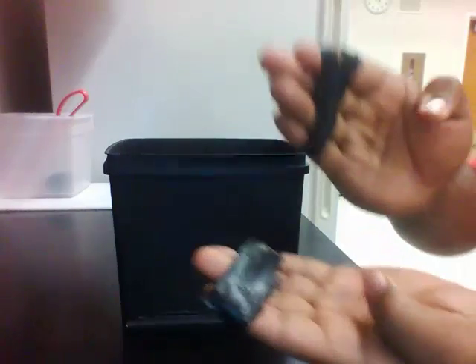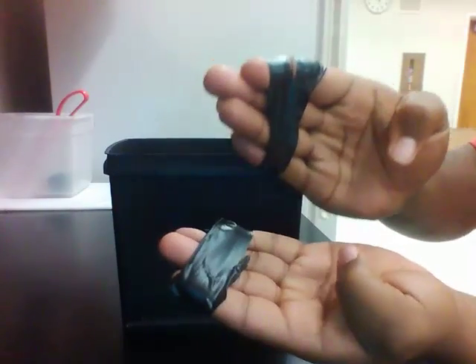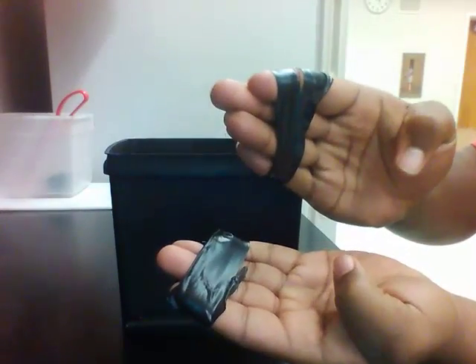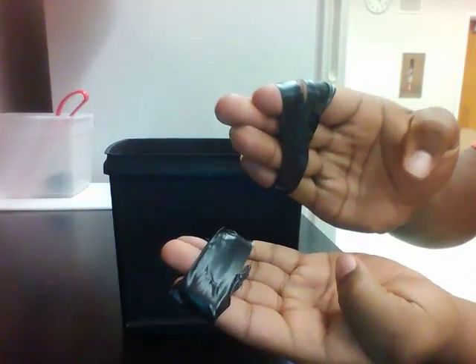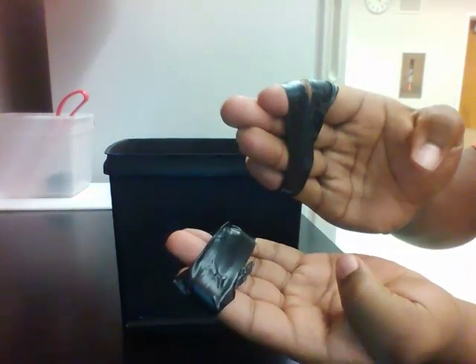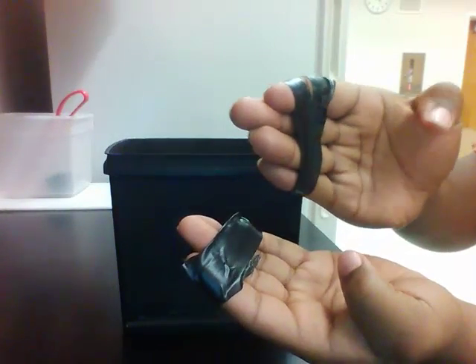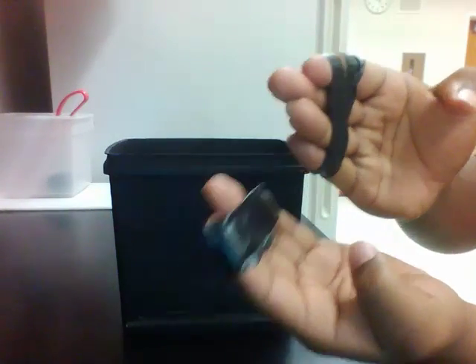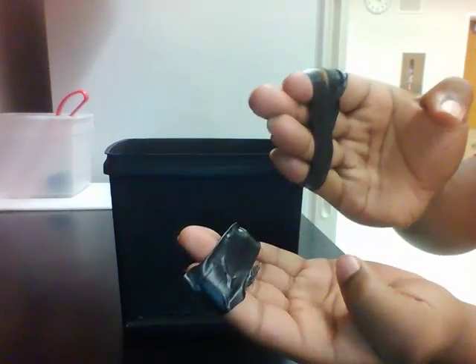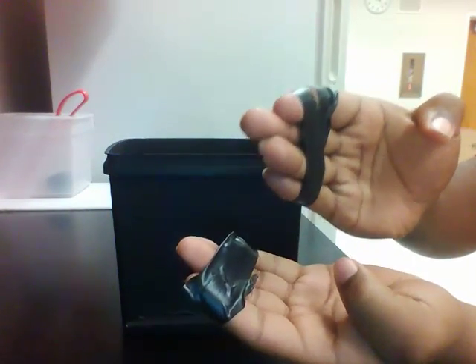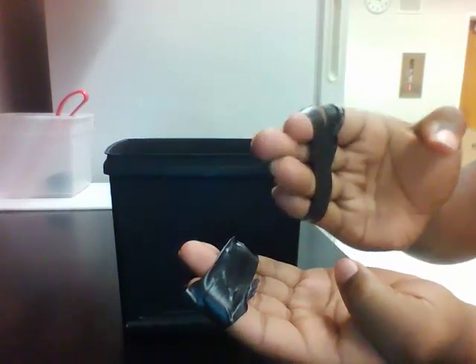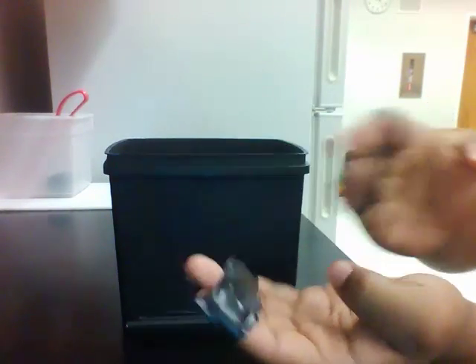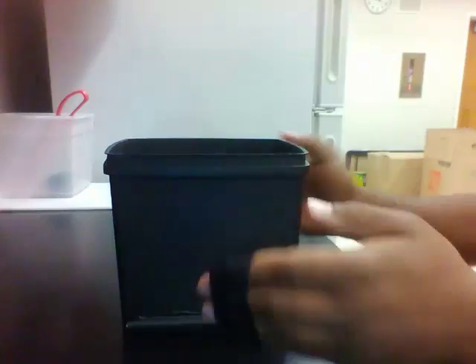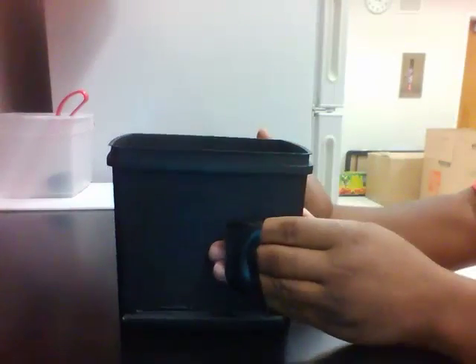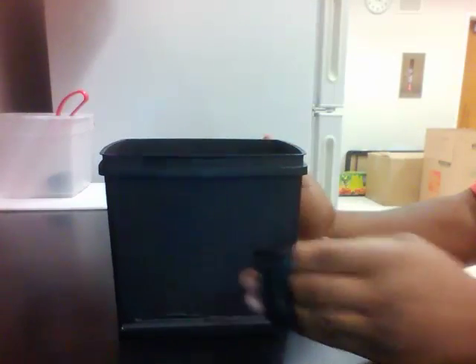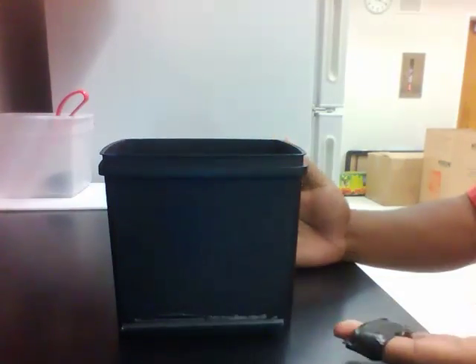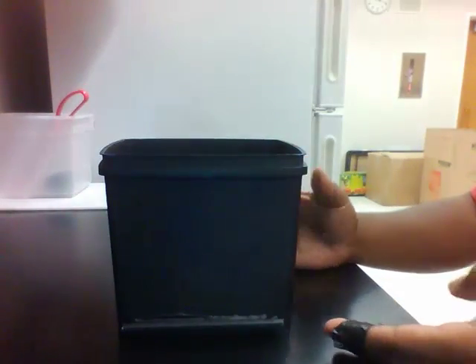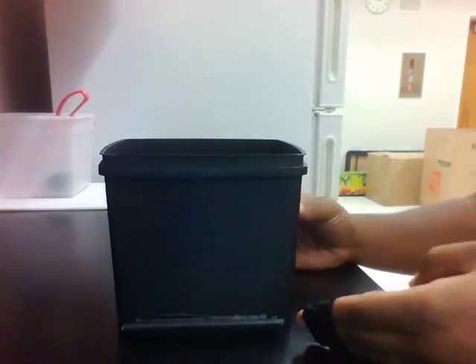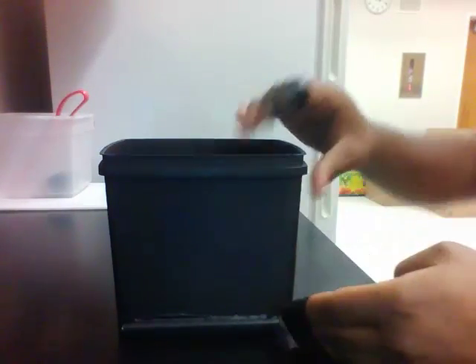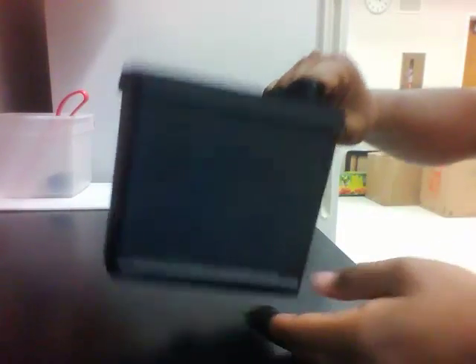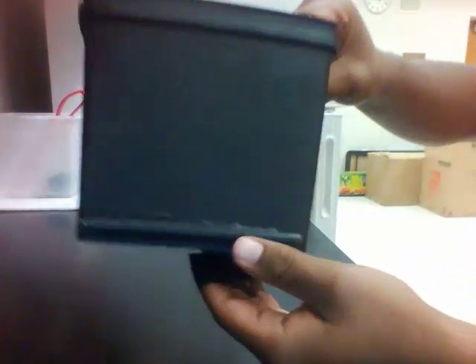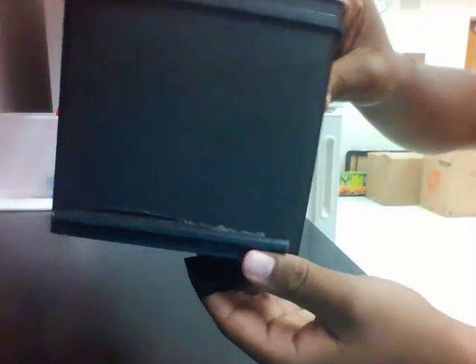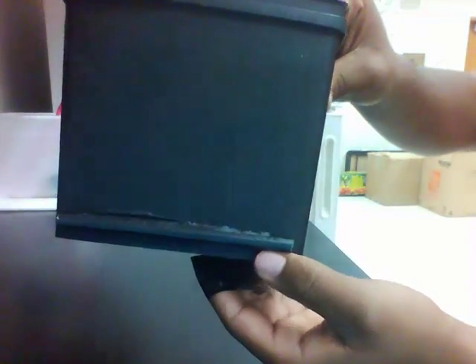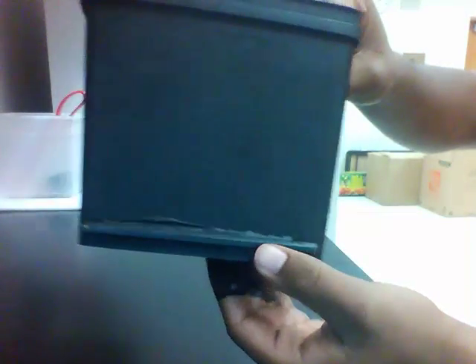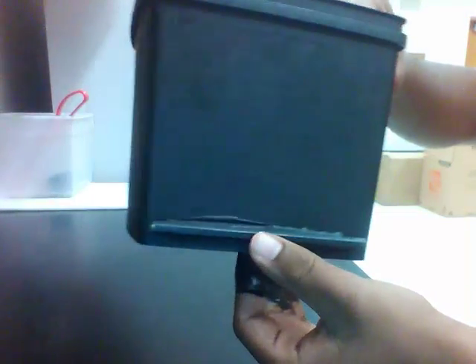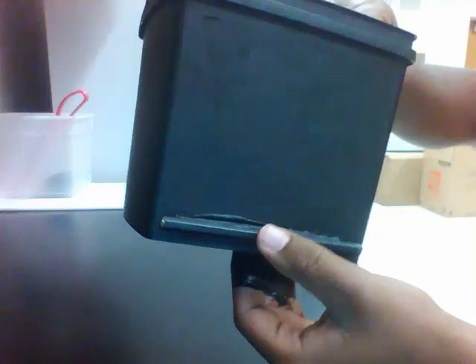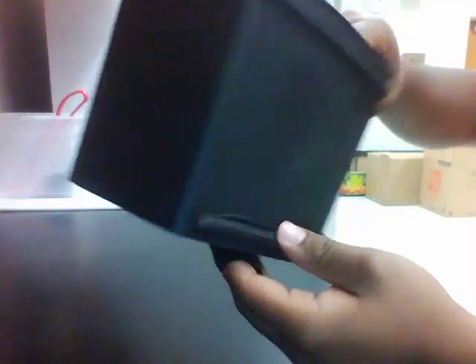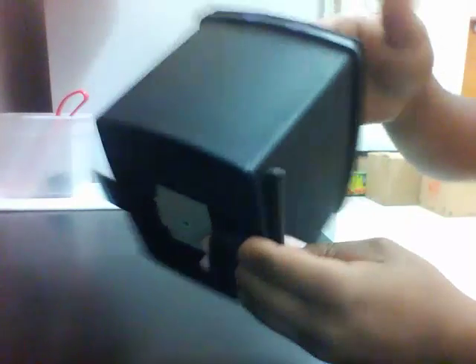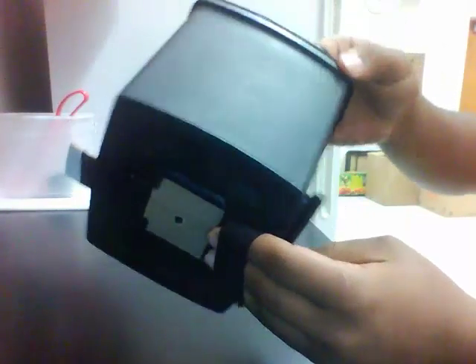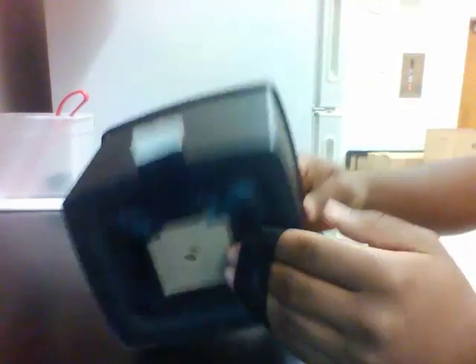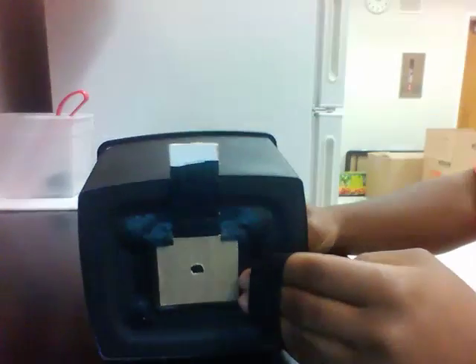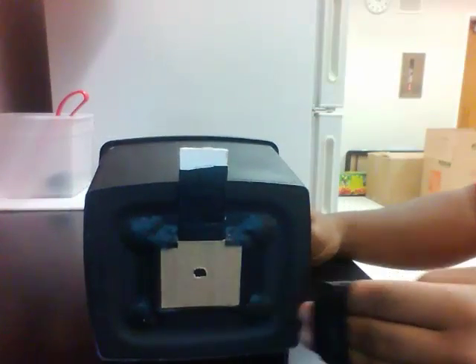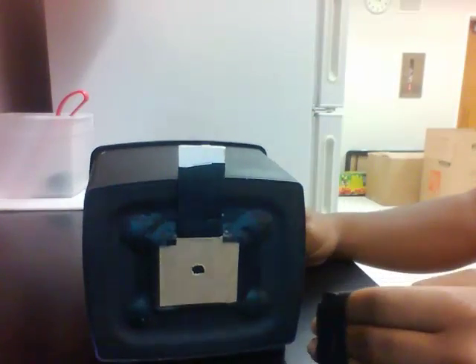The reason my hands are taped is to show the dexterity issues our users might have. This is the bottom of our camera. This thing right here is our stand to make sure it's level when we set it up.